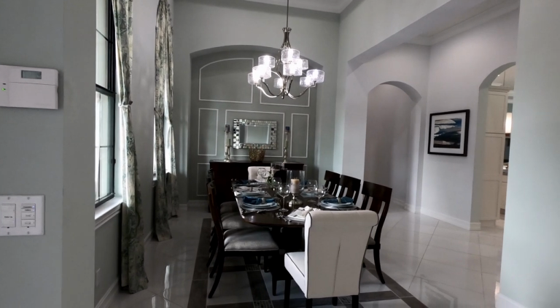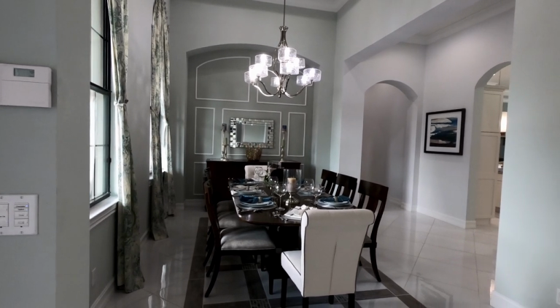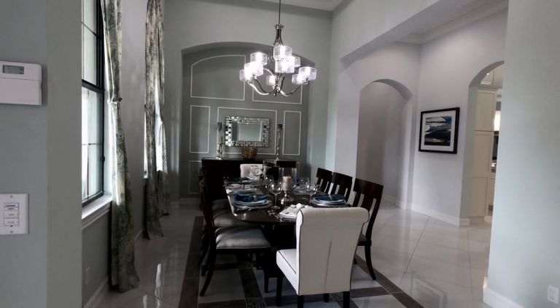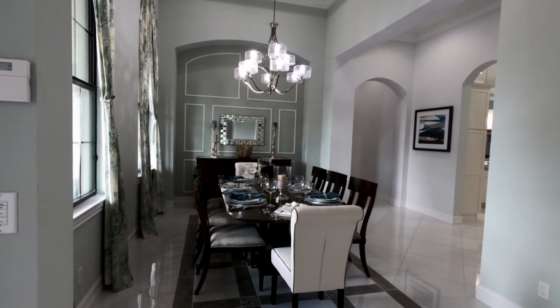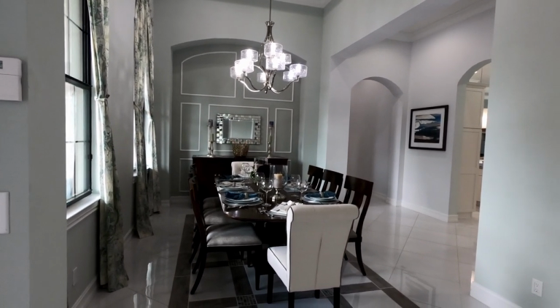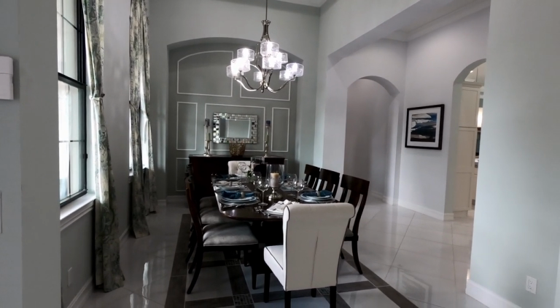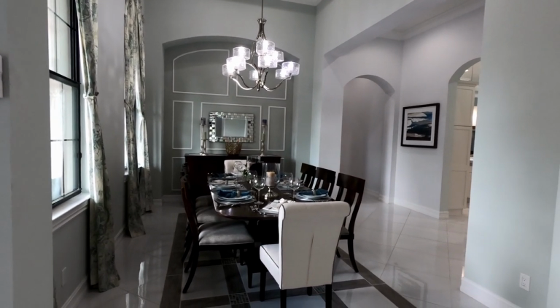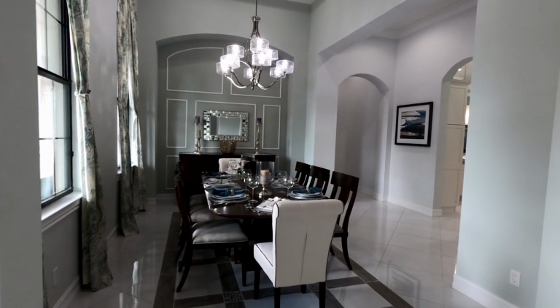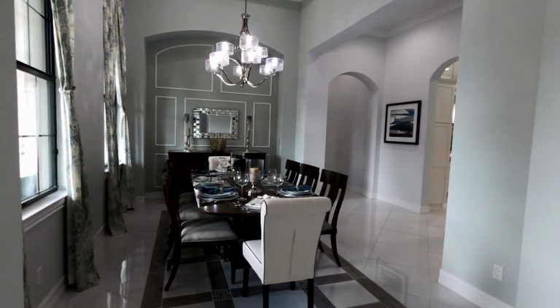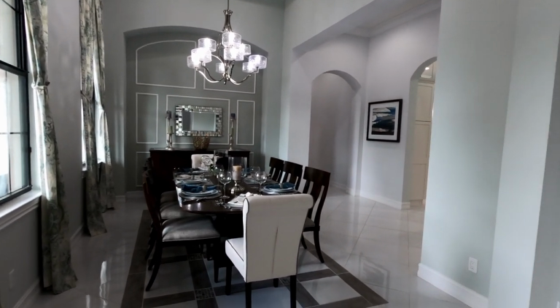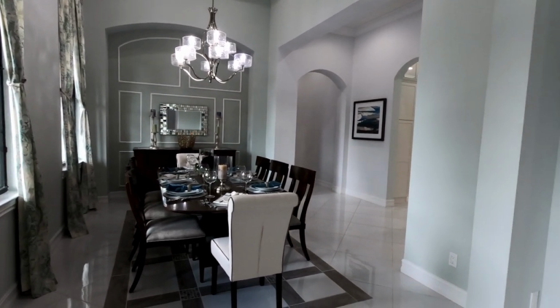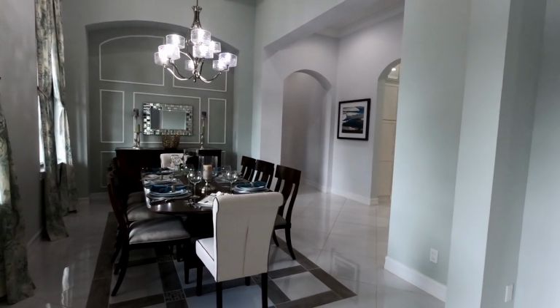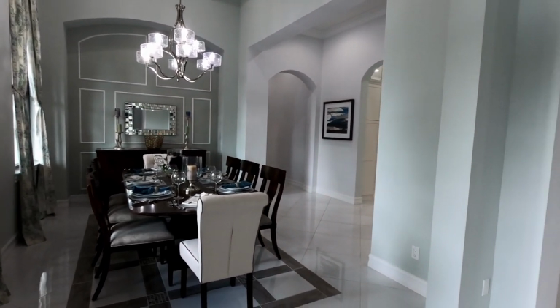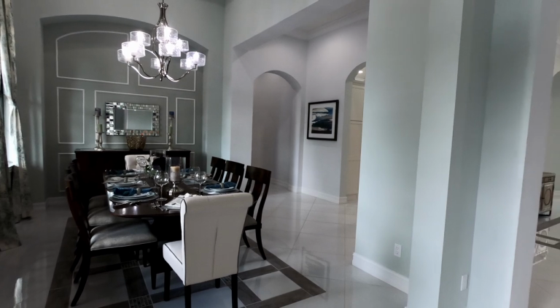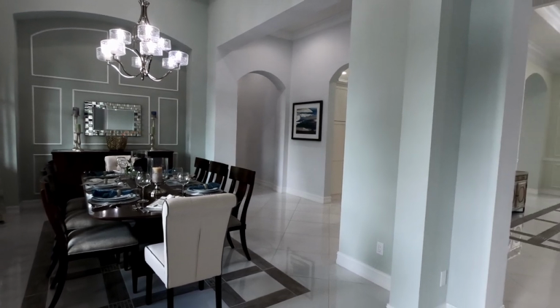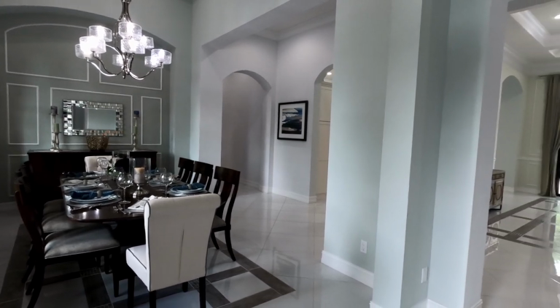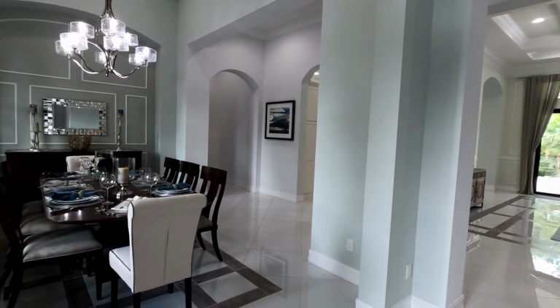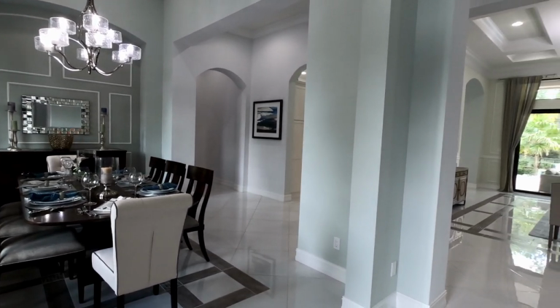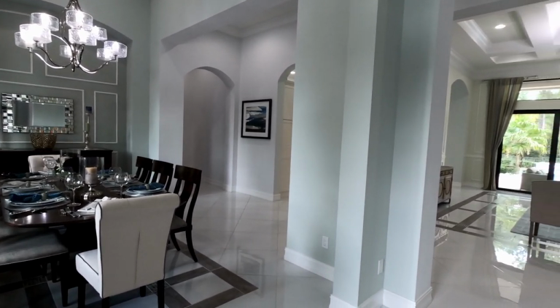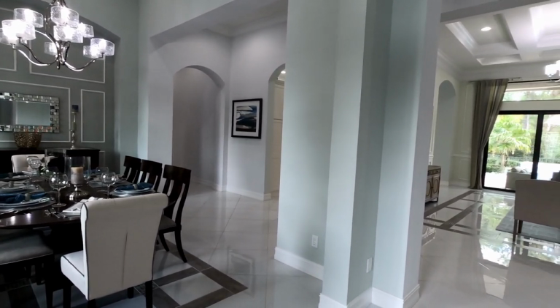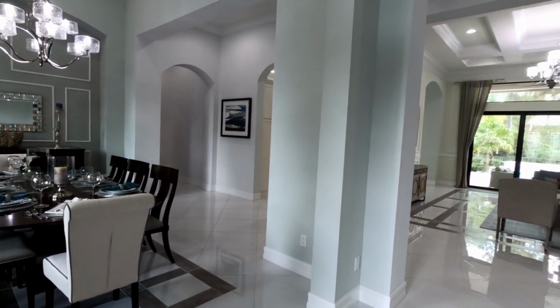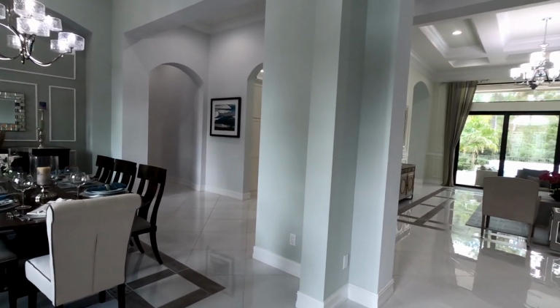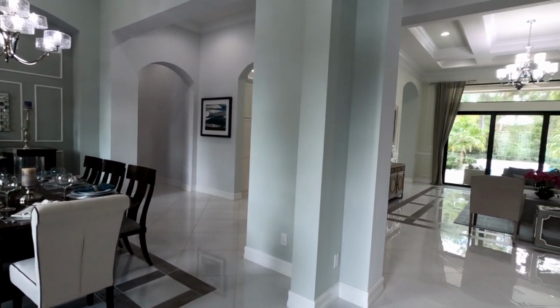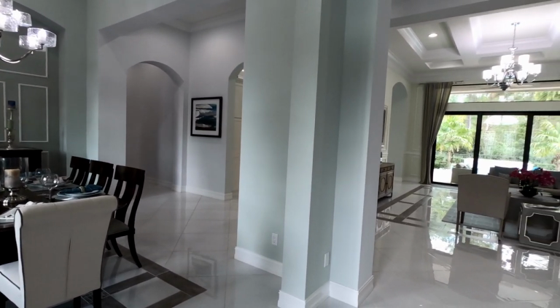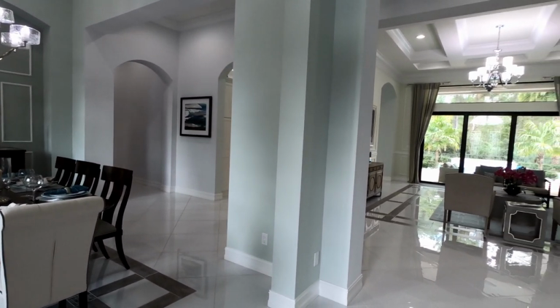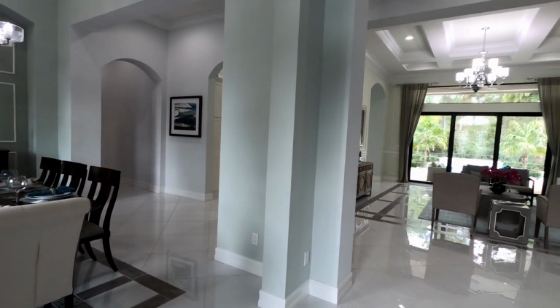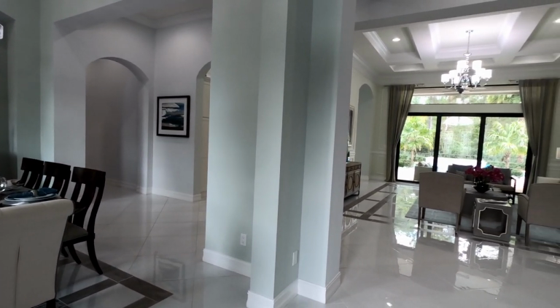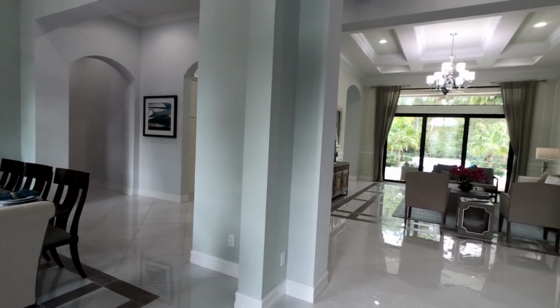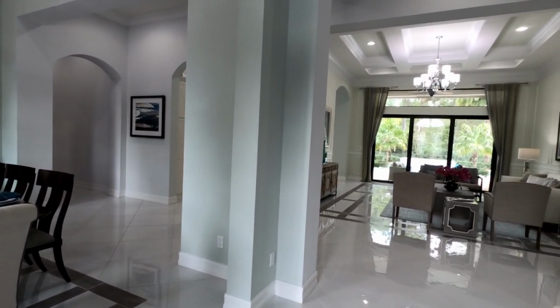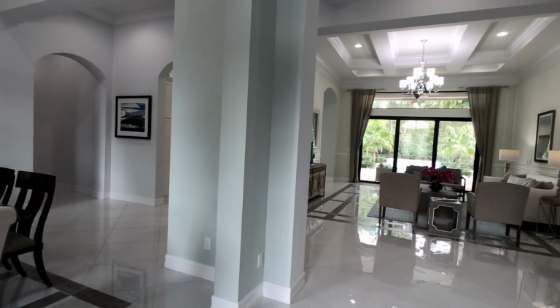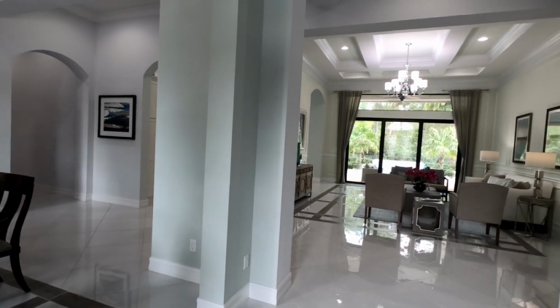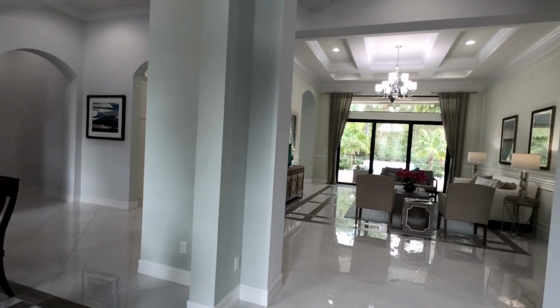The covered lanai is oversized and the home sites at Canopy Creek have plenty of room for a pool. This floor plan has lots of interest with many recessed wall features, giving you a great palette to work with while decorating.